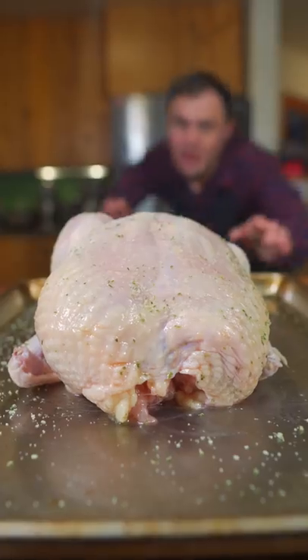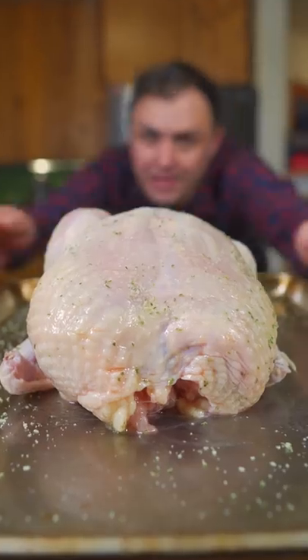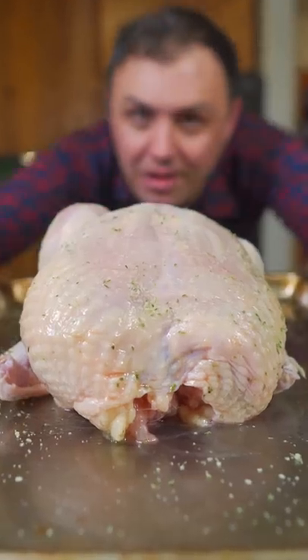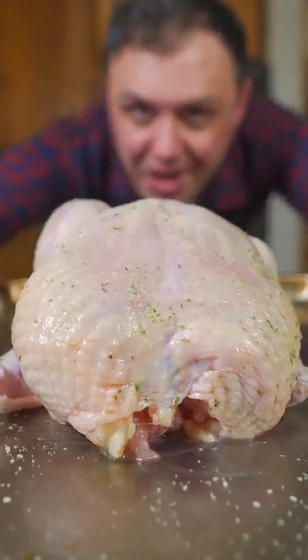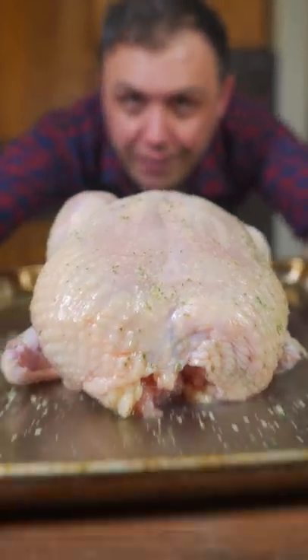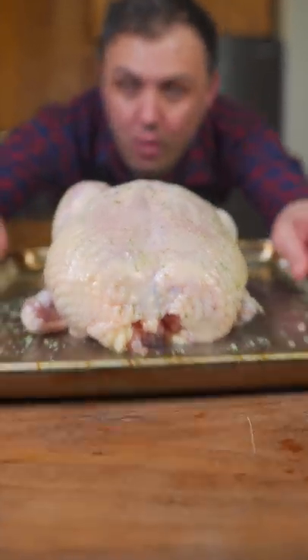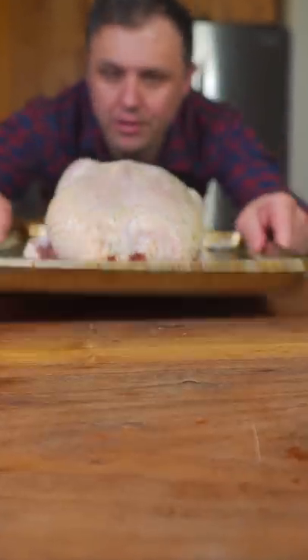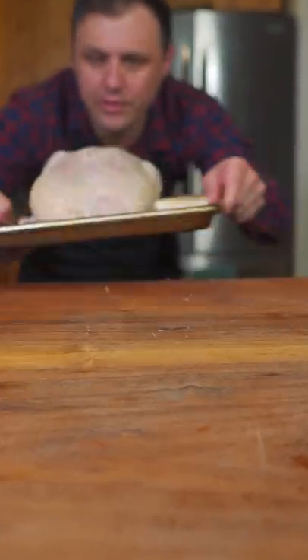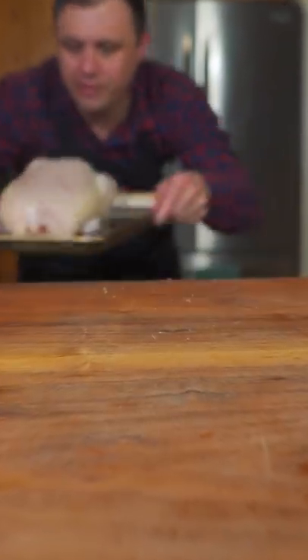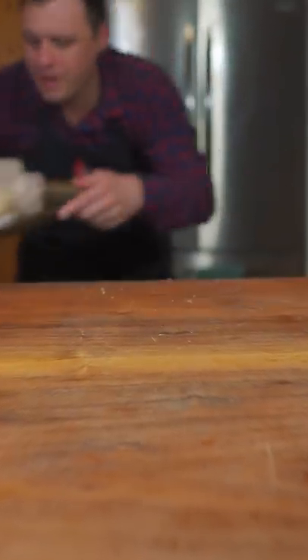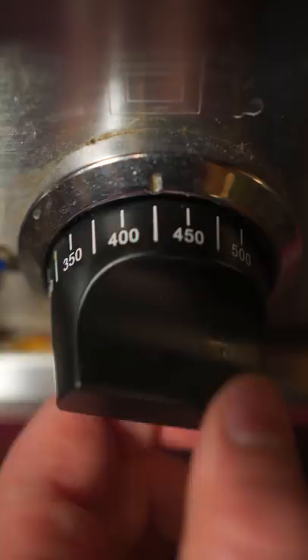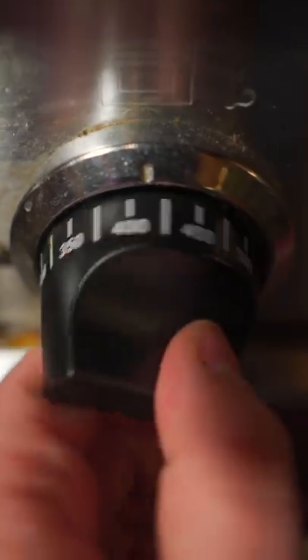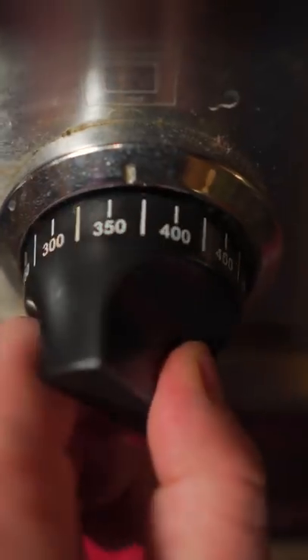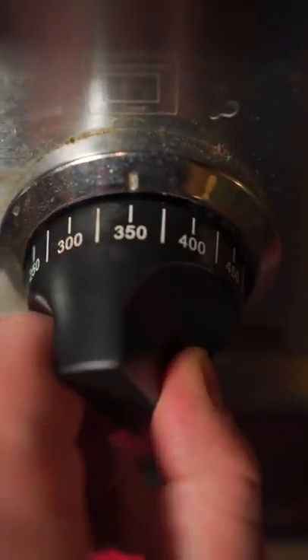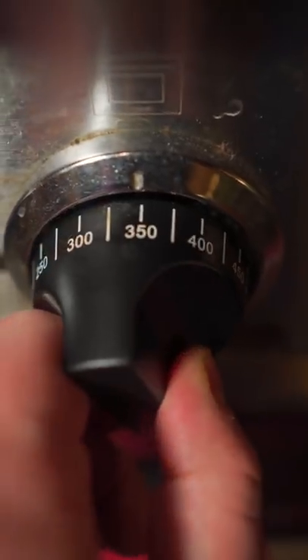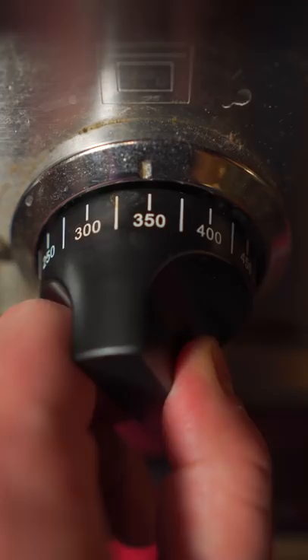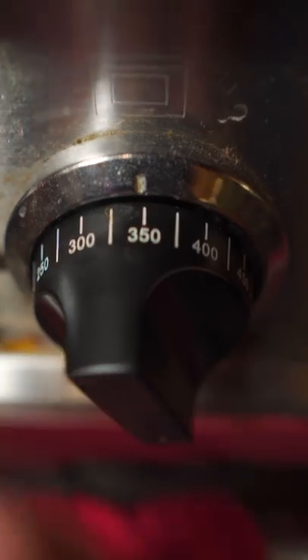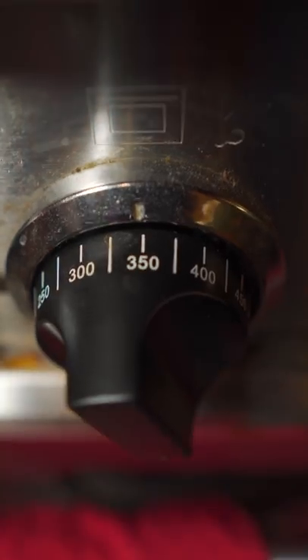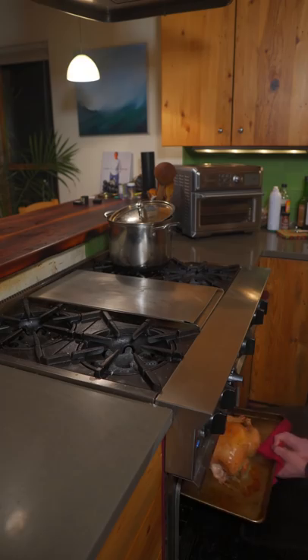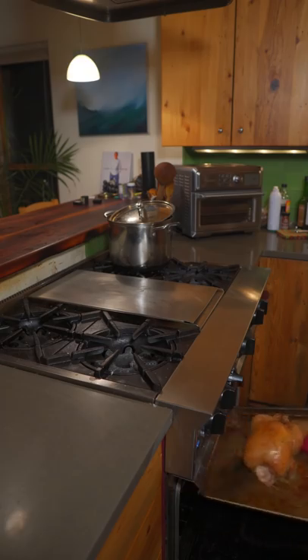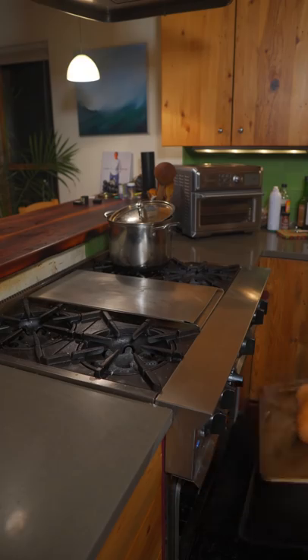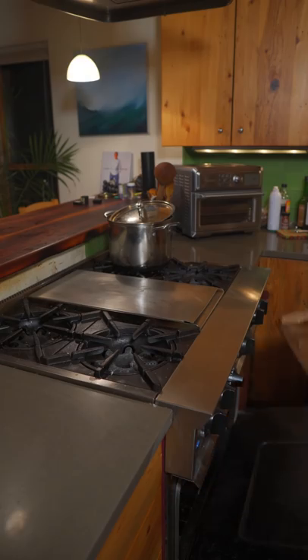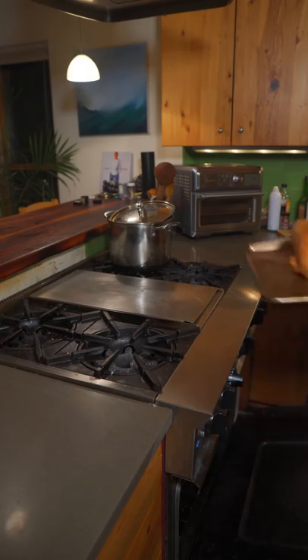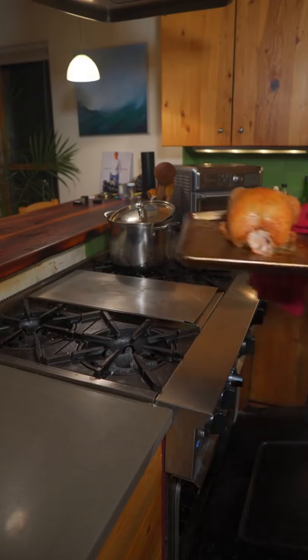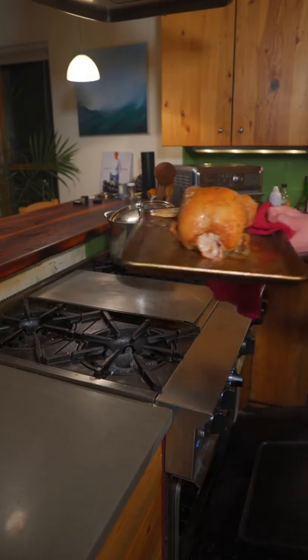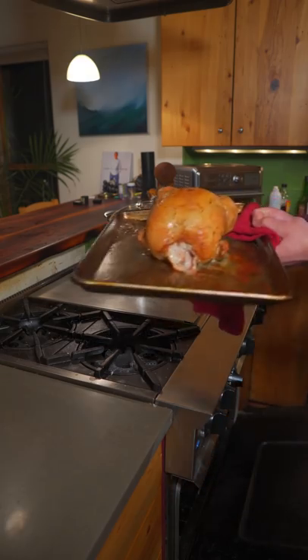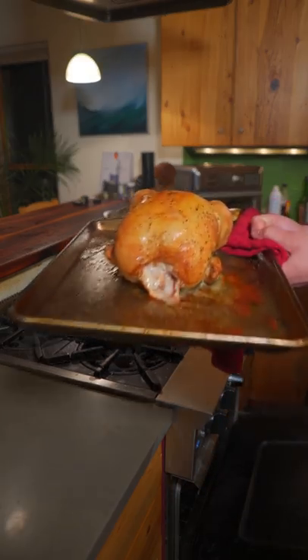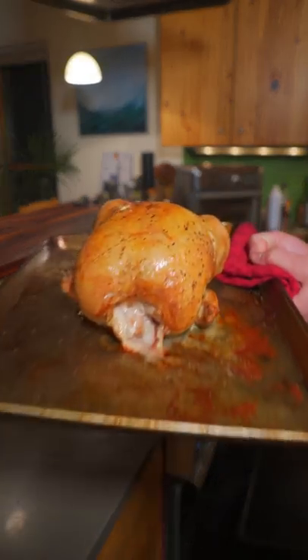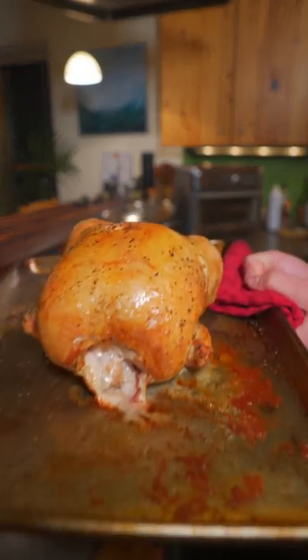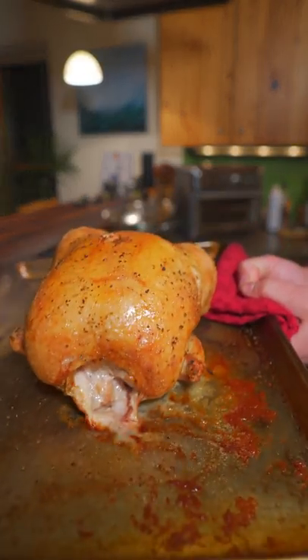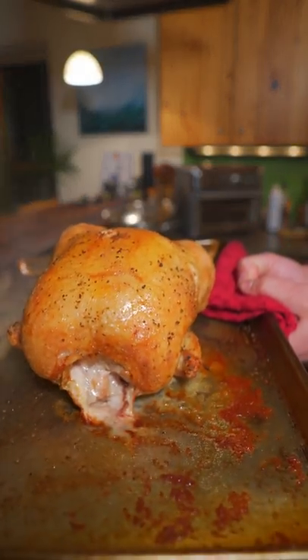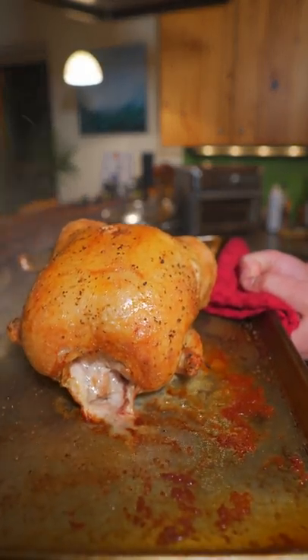We're going to start the chicken in a 425-degree oven. After 25 minutes, drop the heat to 350 and cook for another 30 minutes until the internal temp reaches 165.